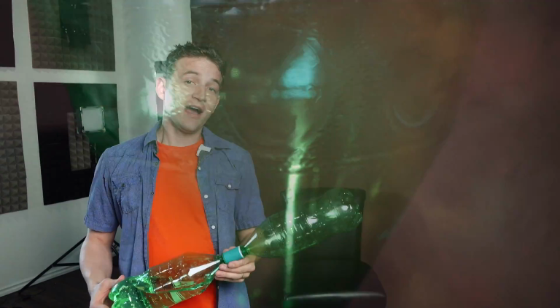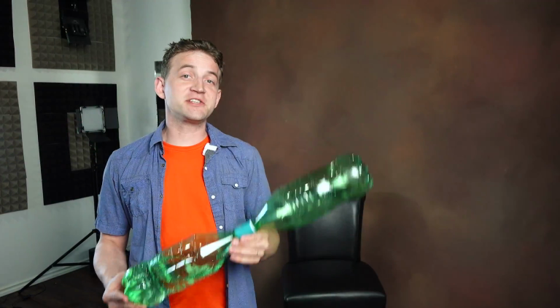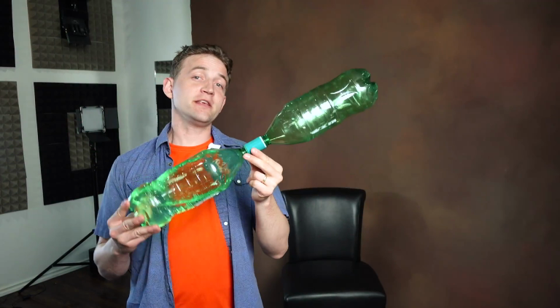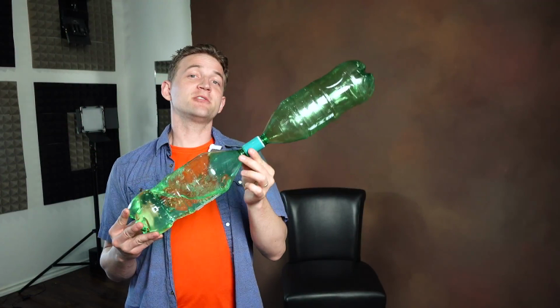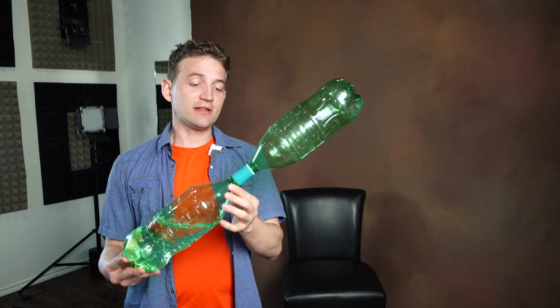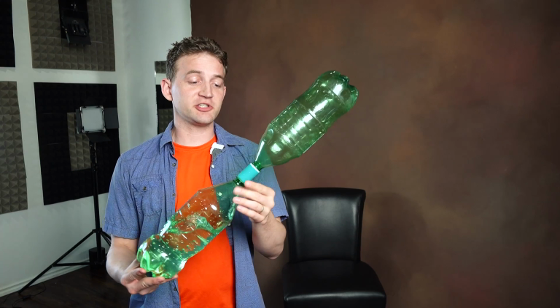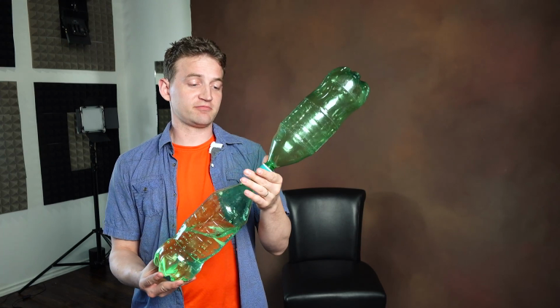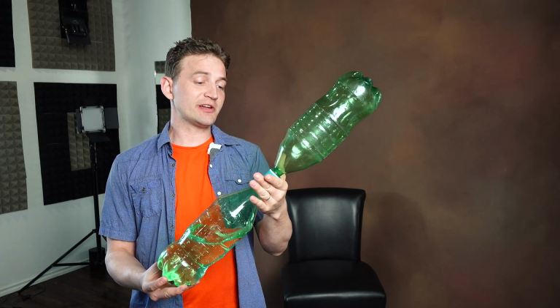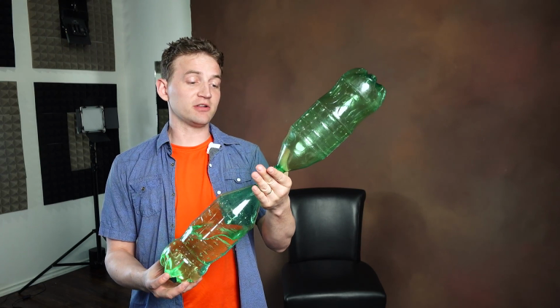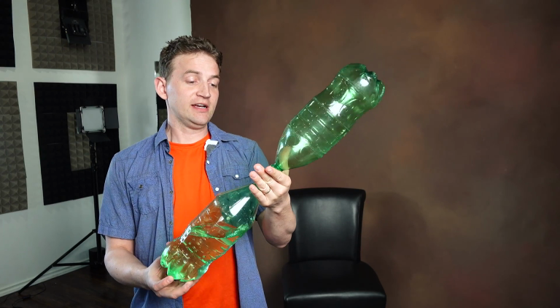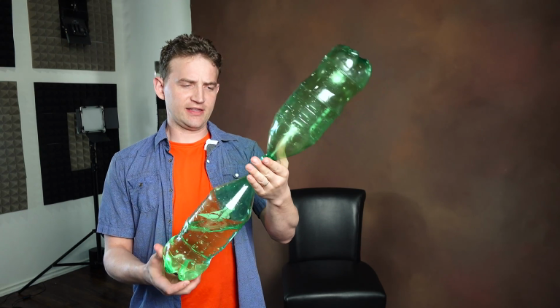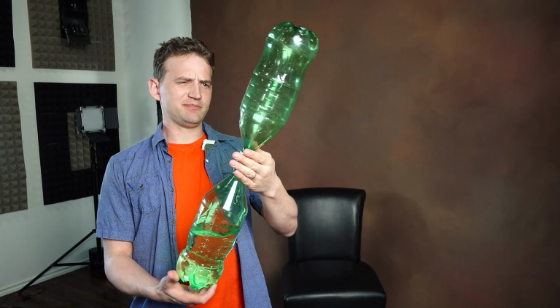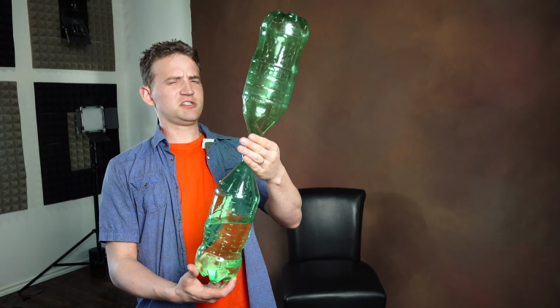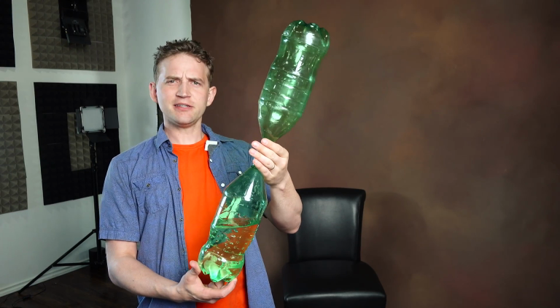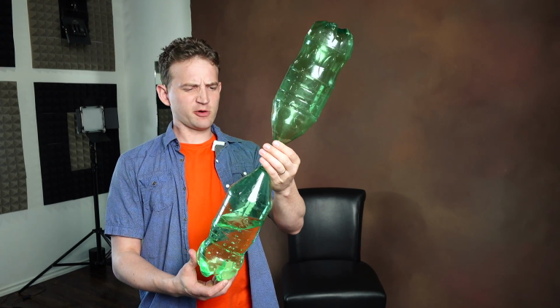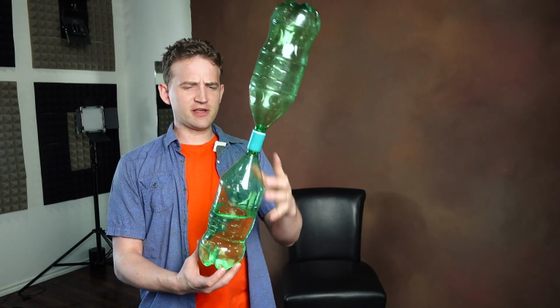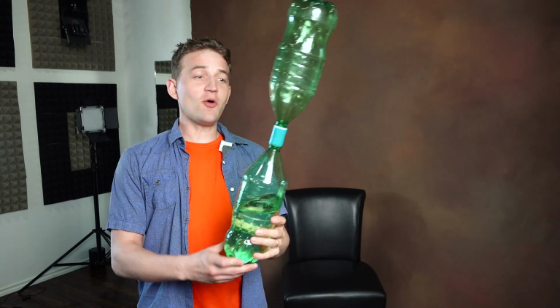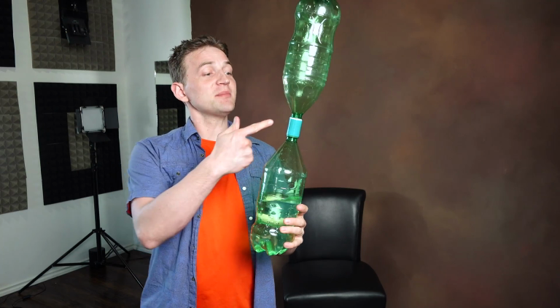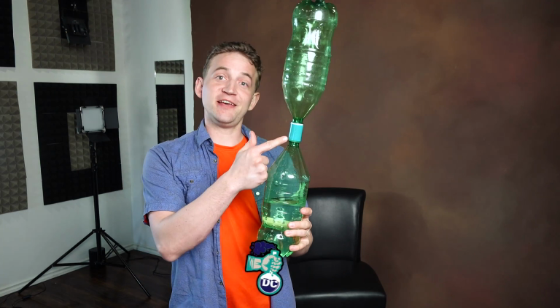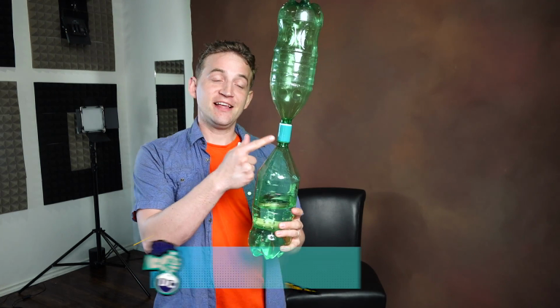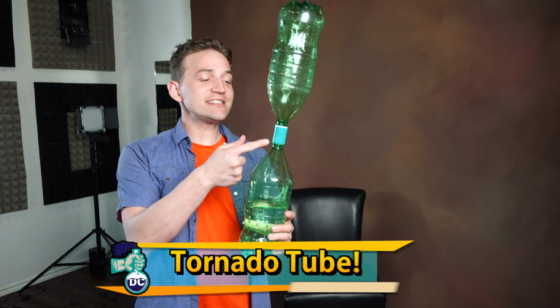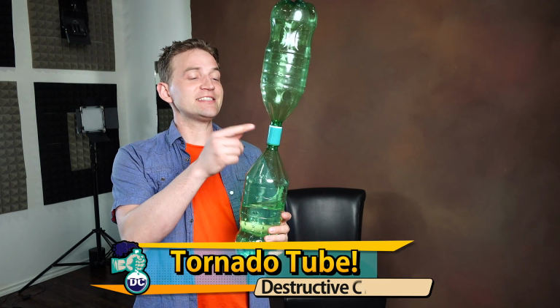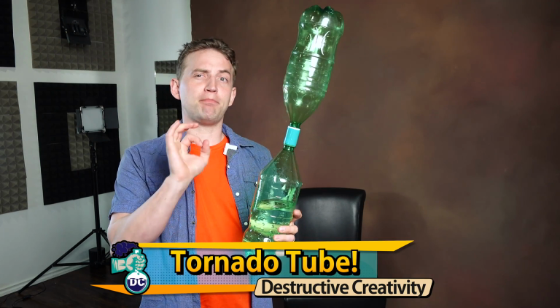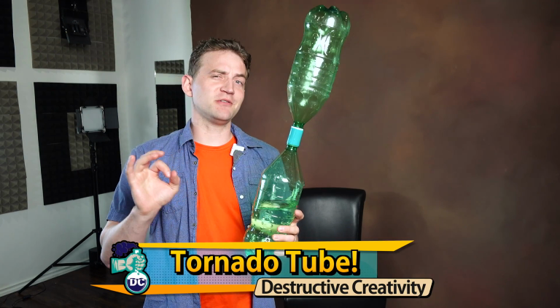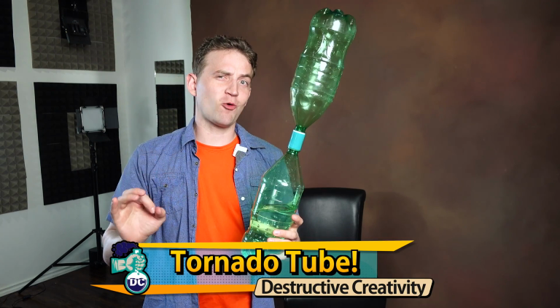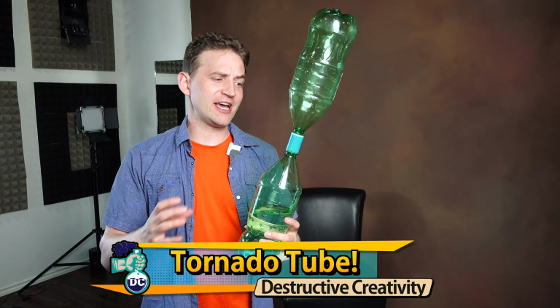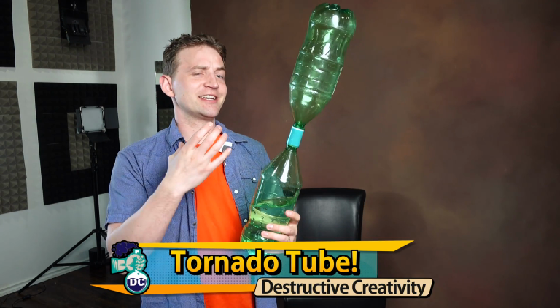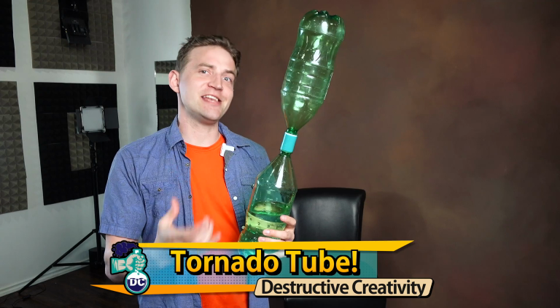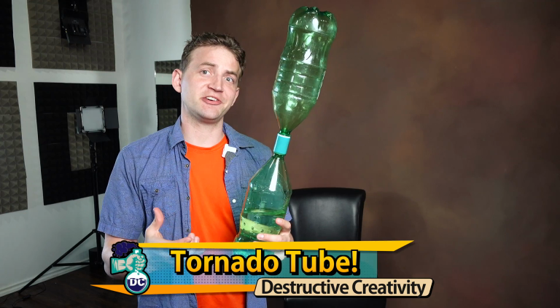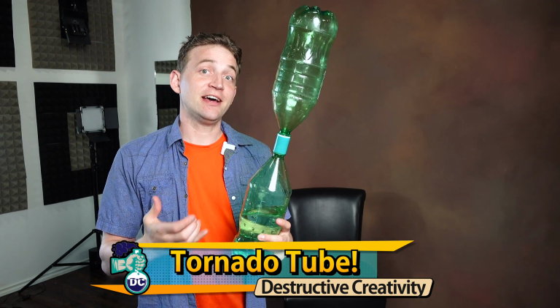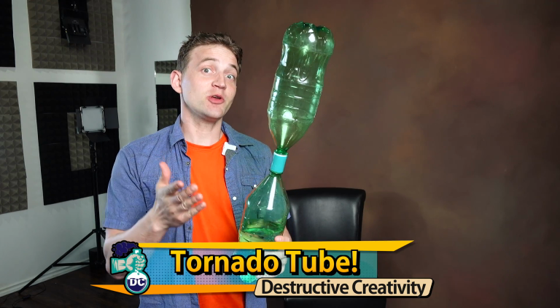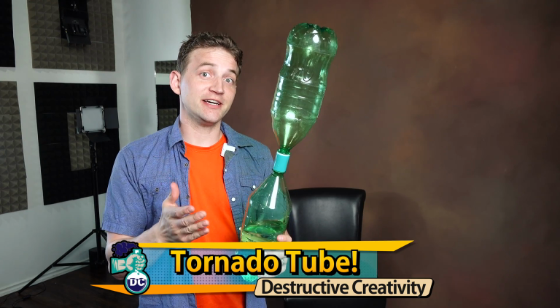Have you ever seen one of these before? These are just two-liter bottles — I think they were Sprite before or something. But I'm talking about this. This is a bottle vortex connector, and I'll show you what it does.